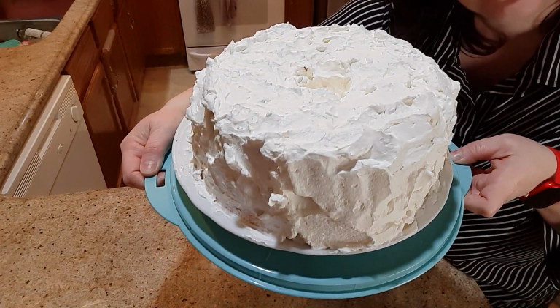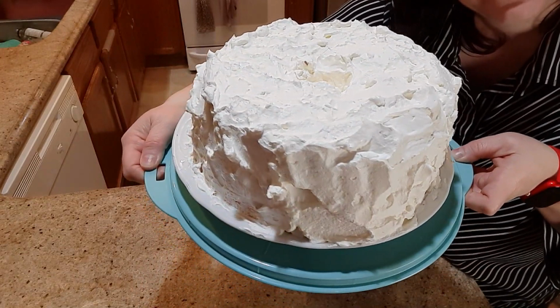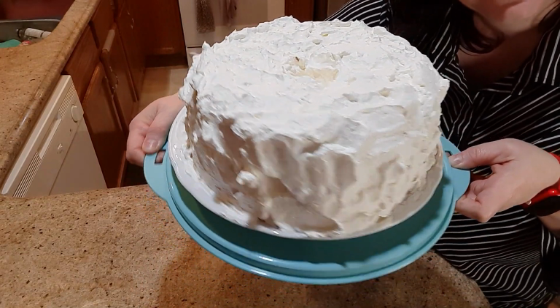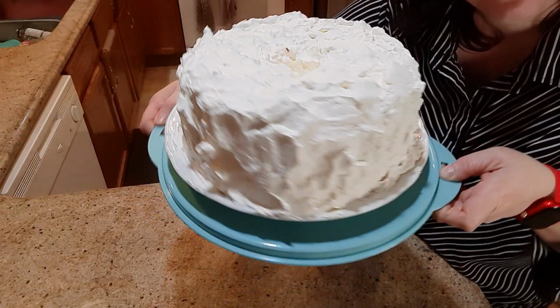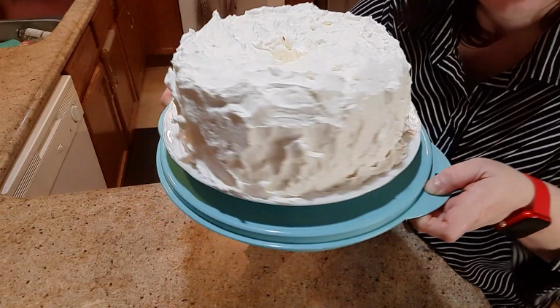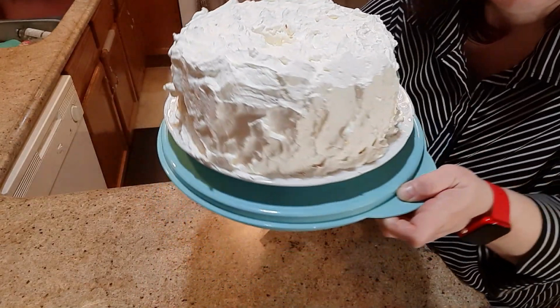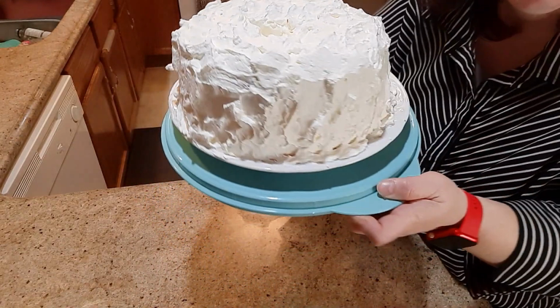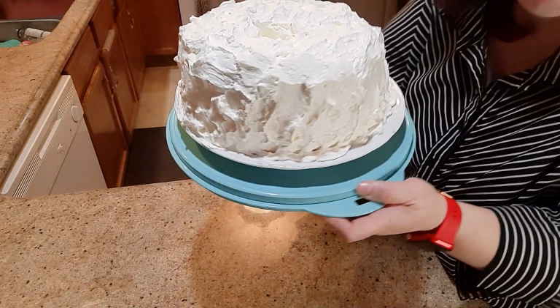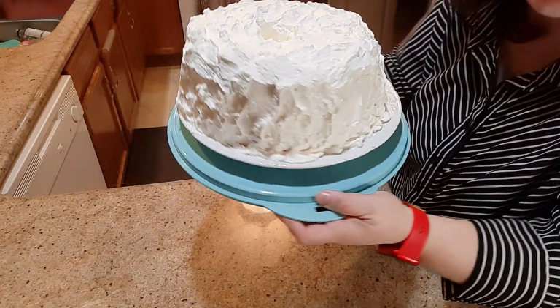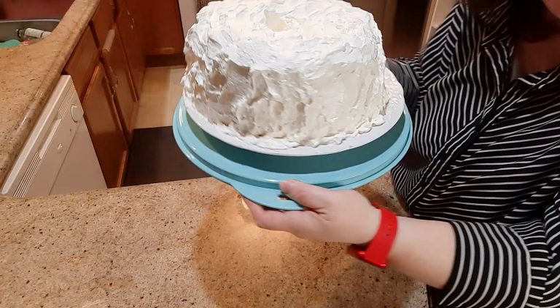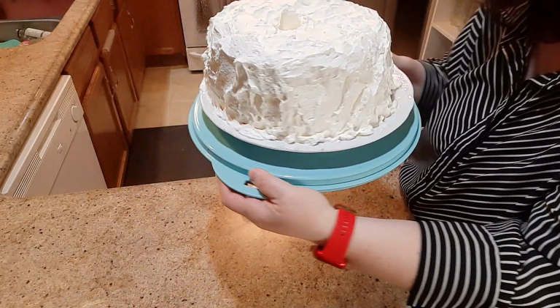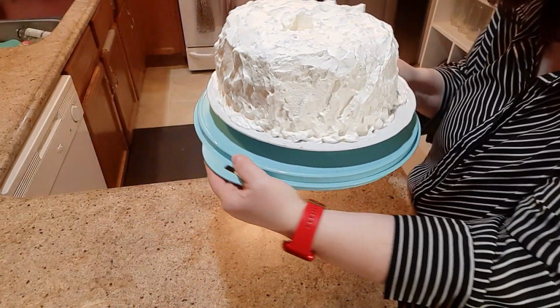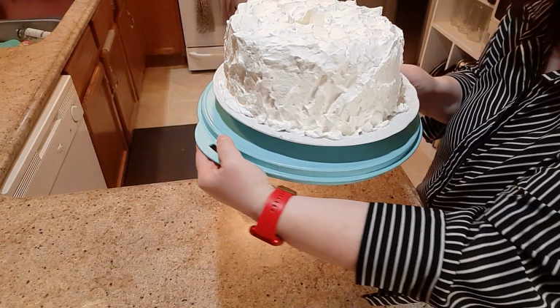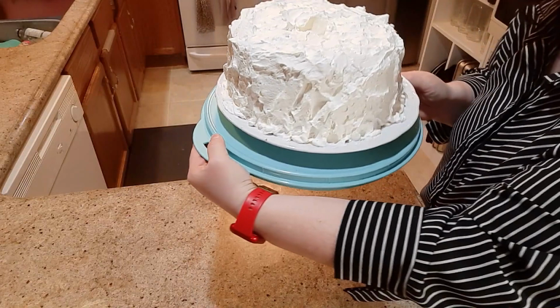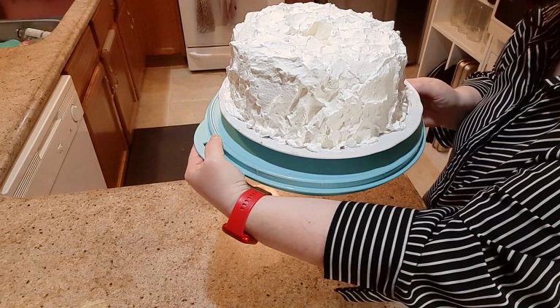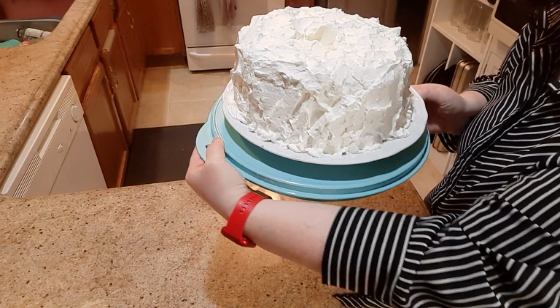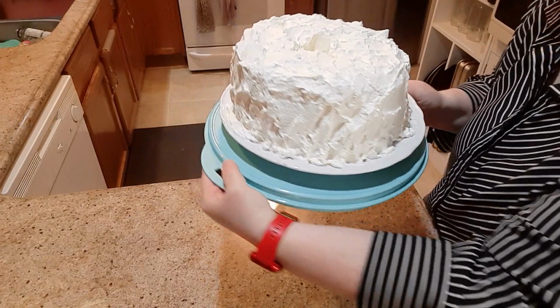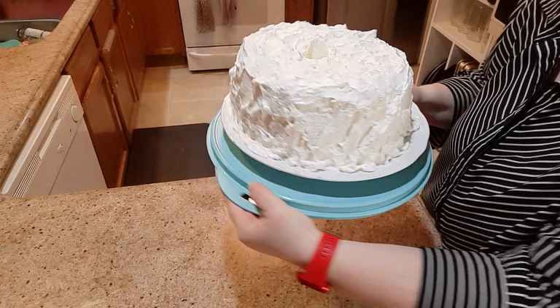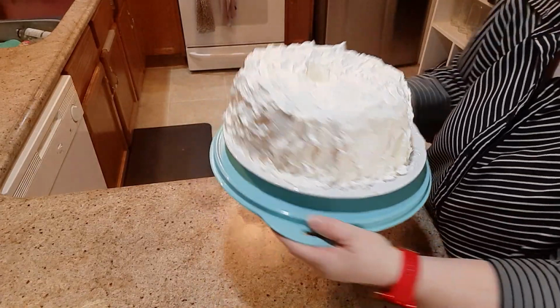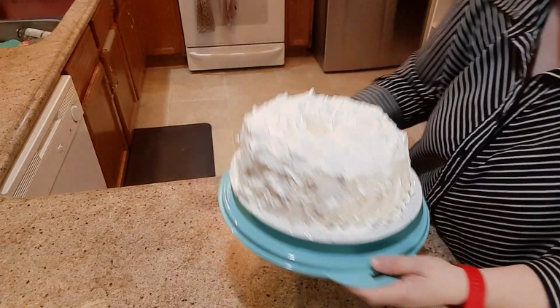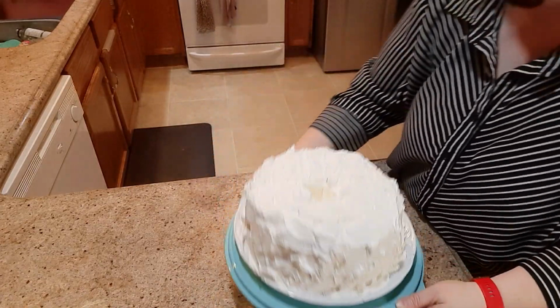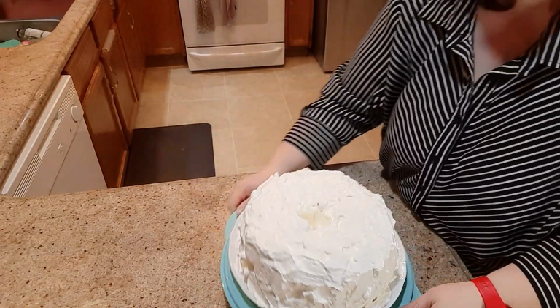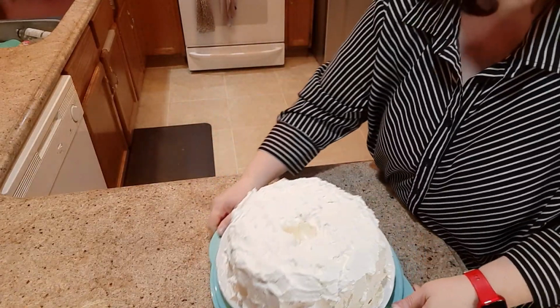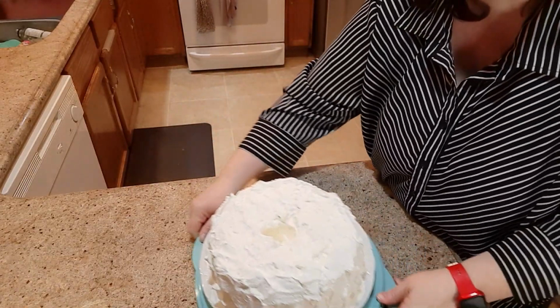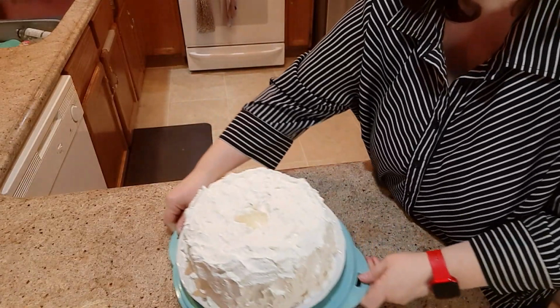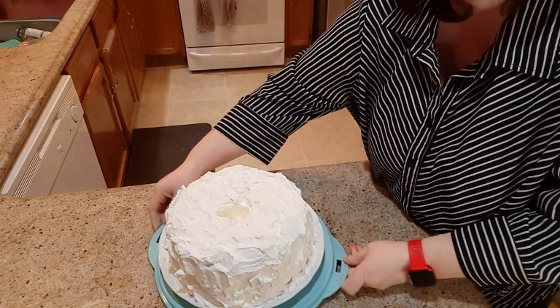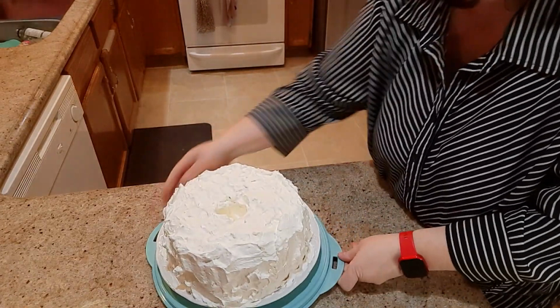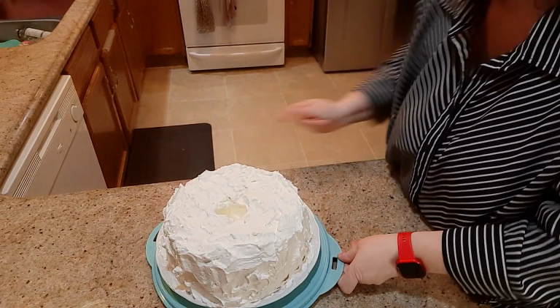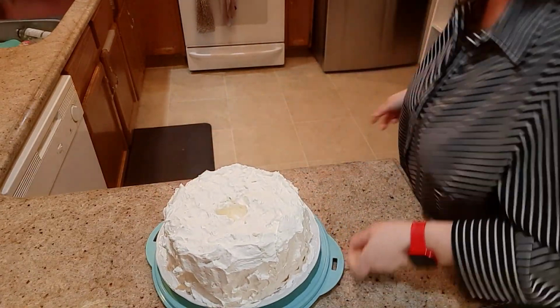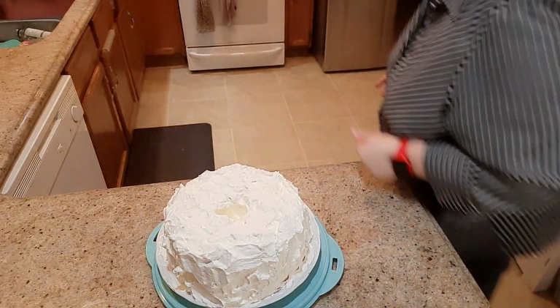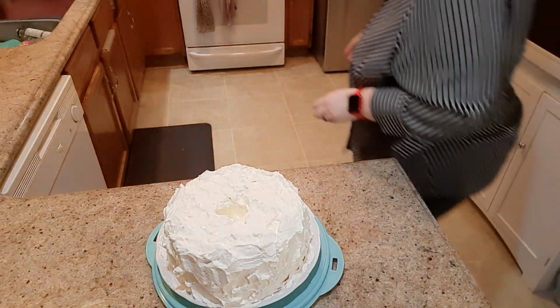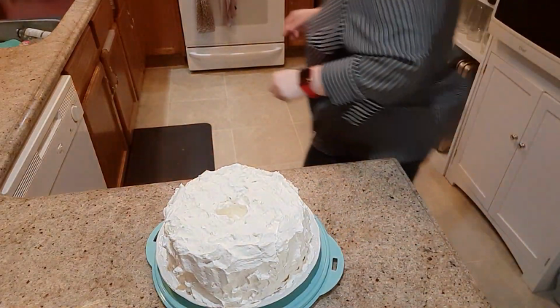Like I said, not perfect but not too bad! Then let's cut into this to see how it looks.